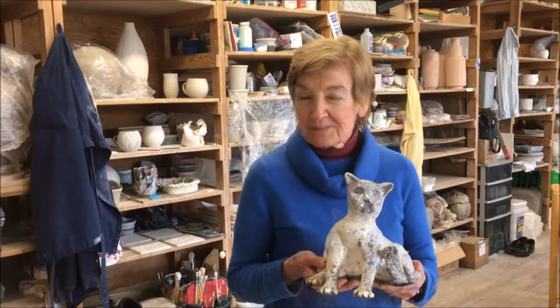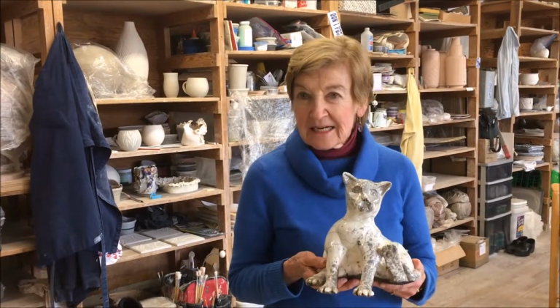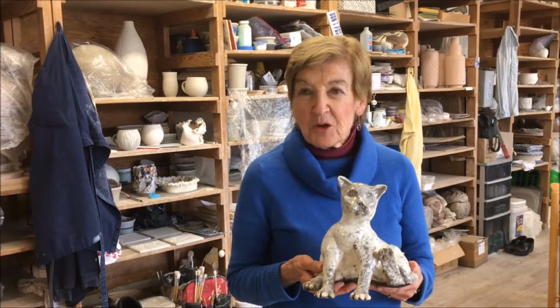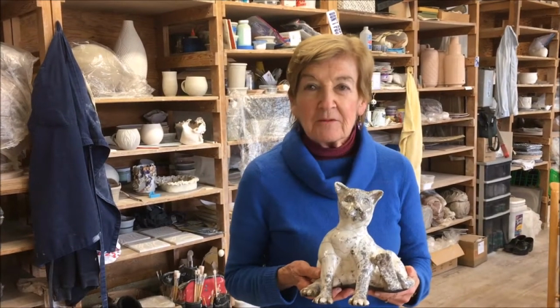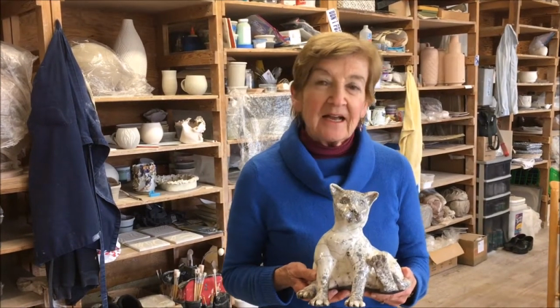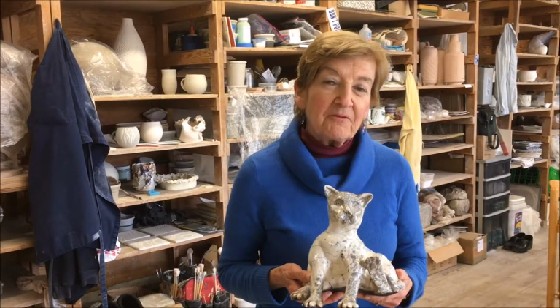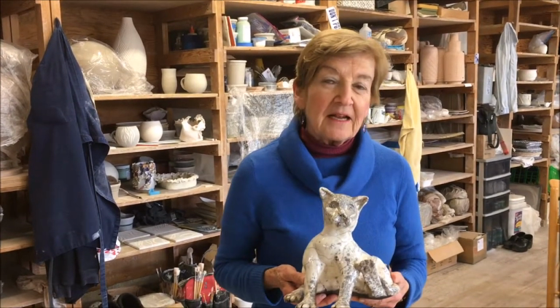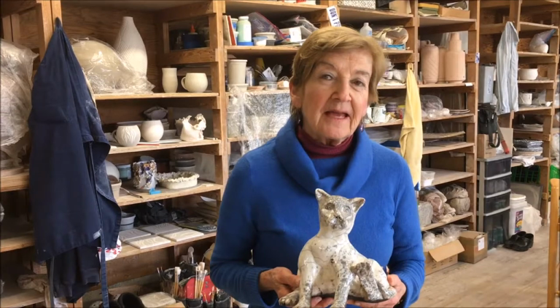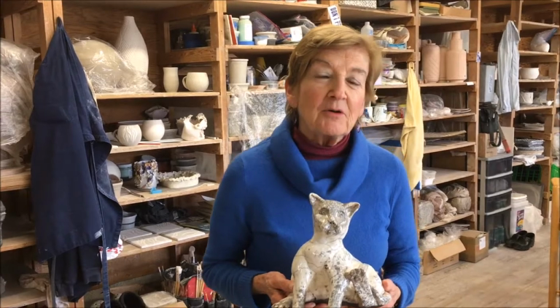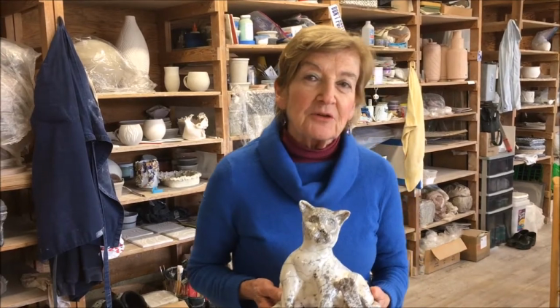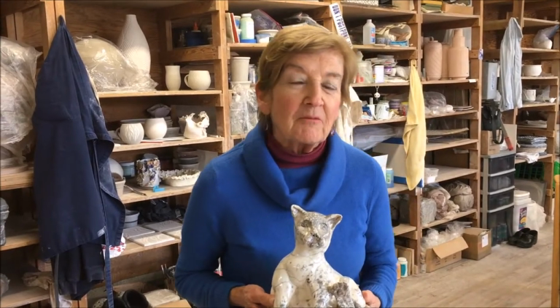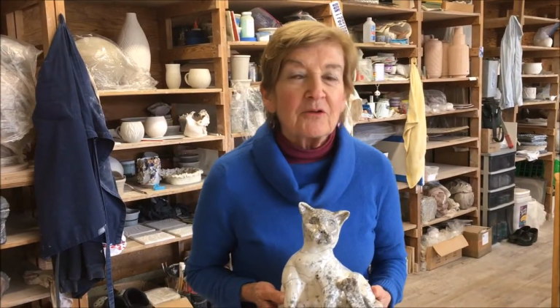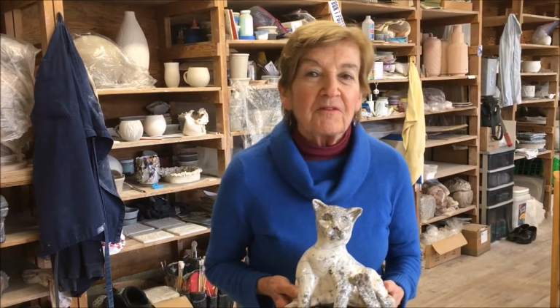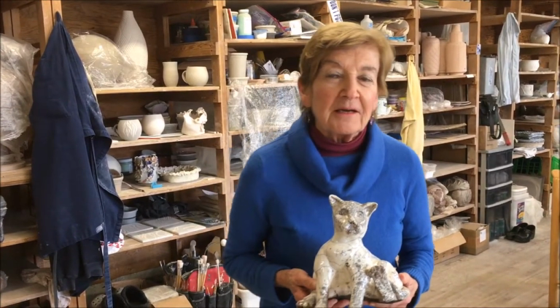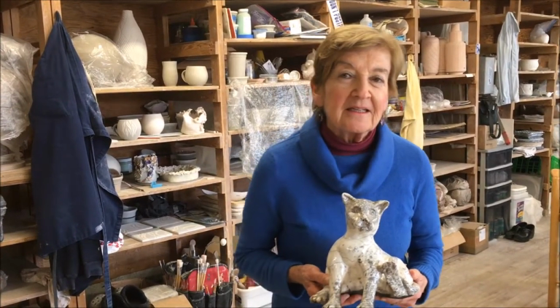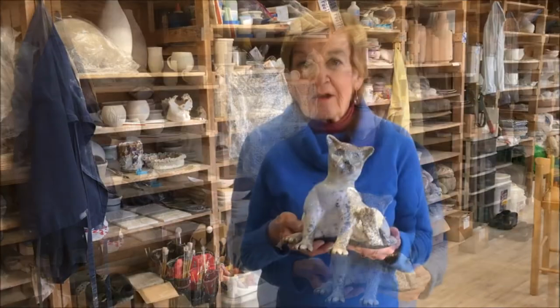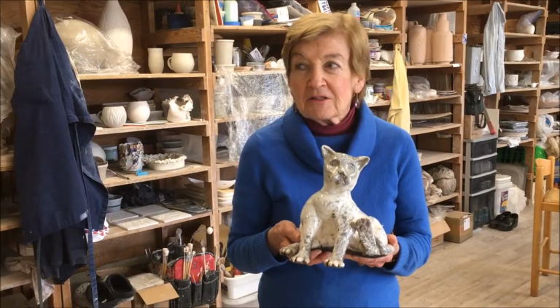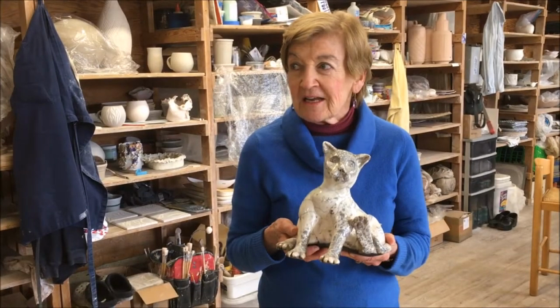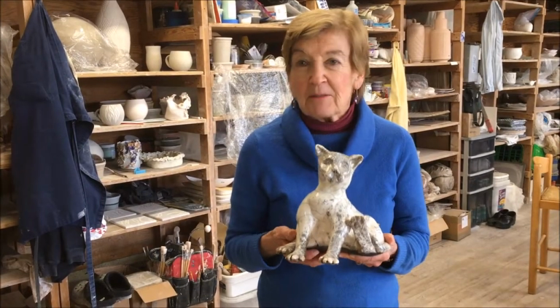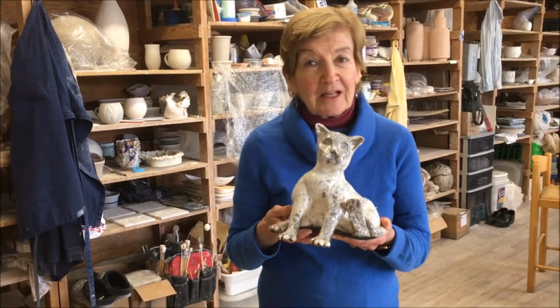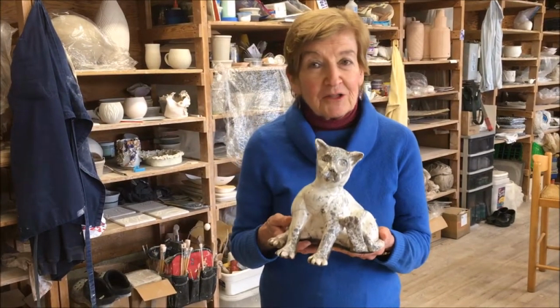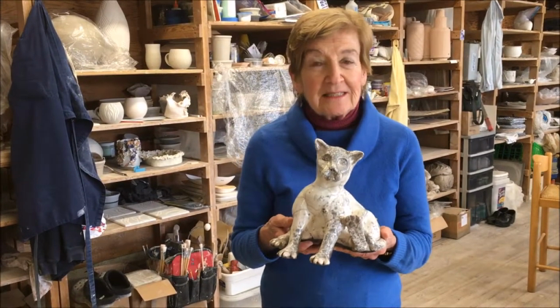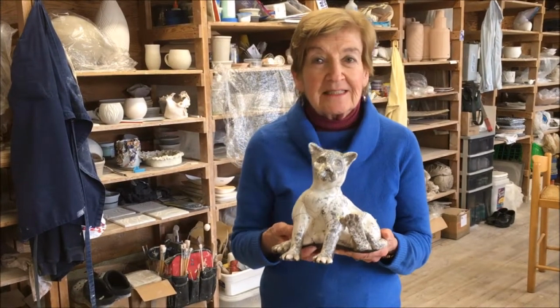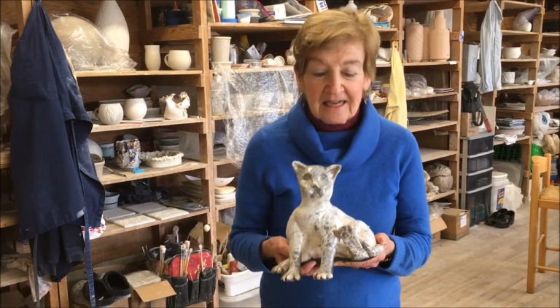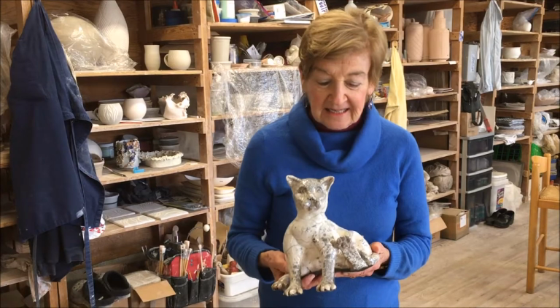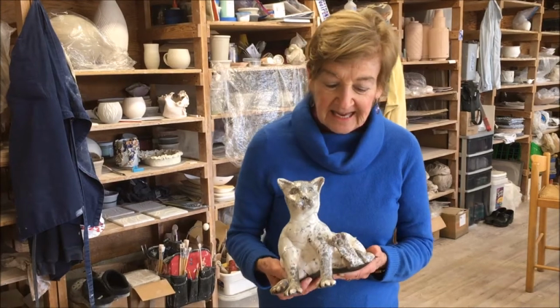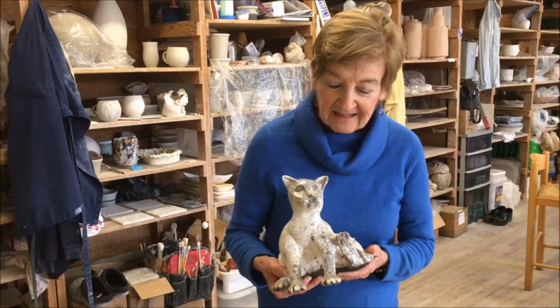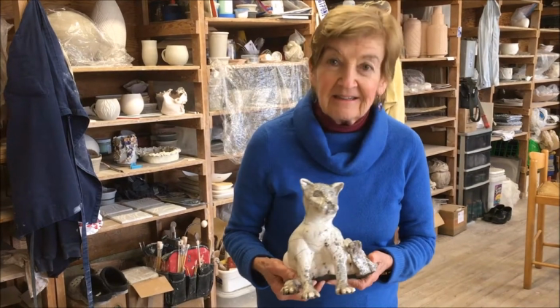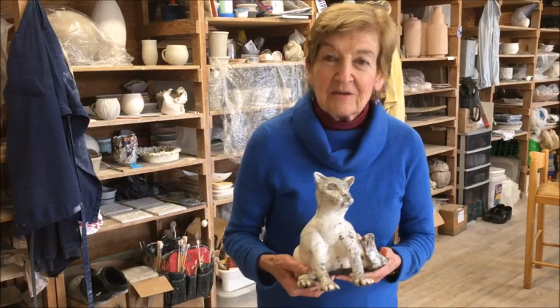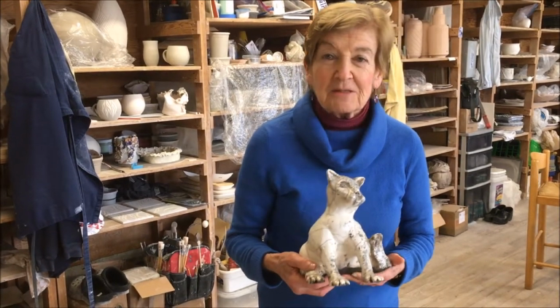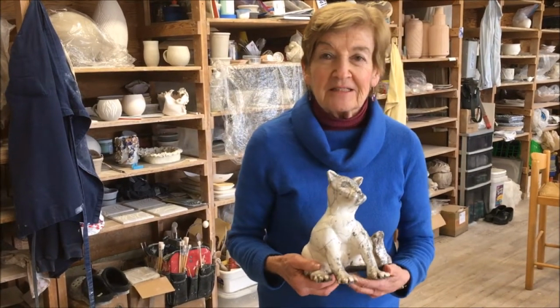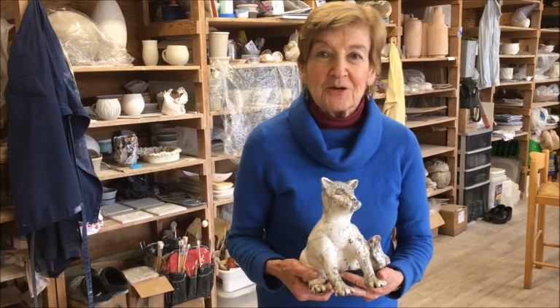The piece I'm showing you is the kind of work that I like most doing: raku firing. Raku is fun. I'm able to make large pieces like this cat, which smiles at you.